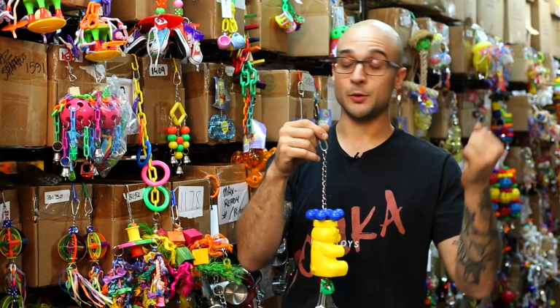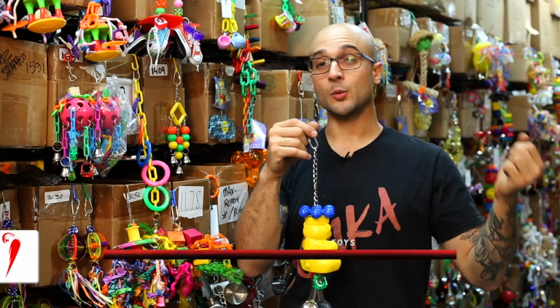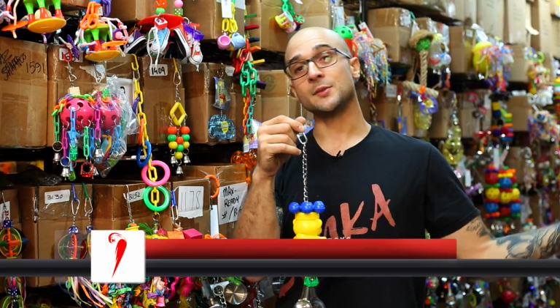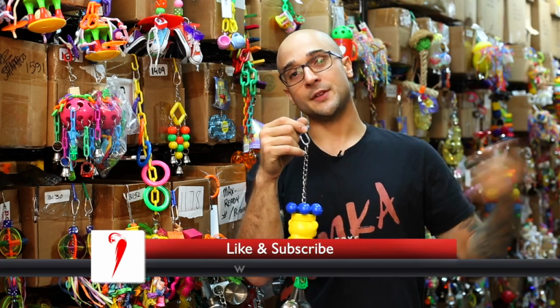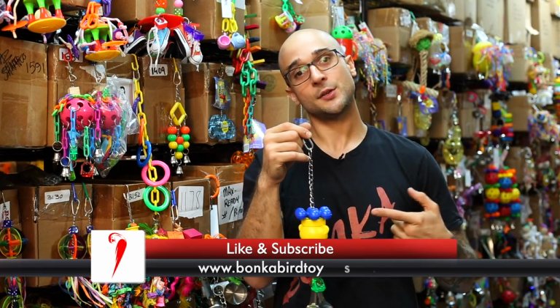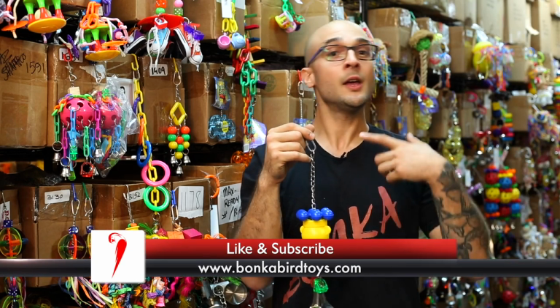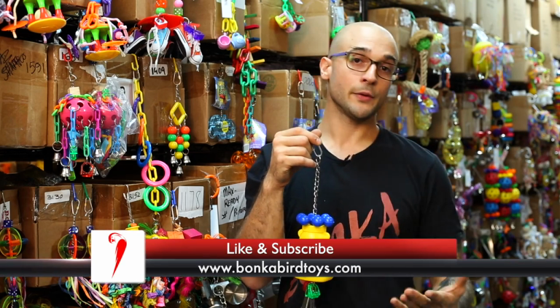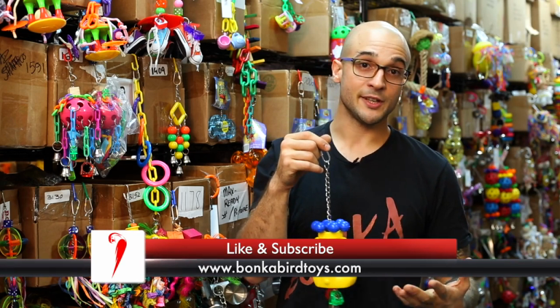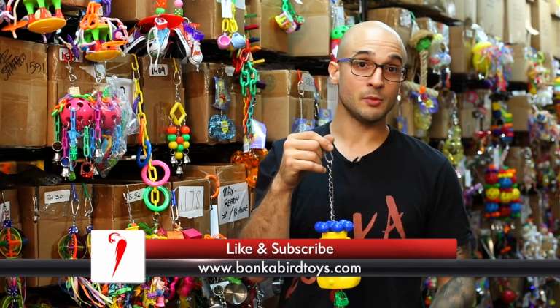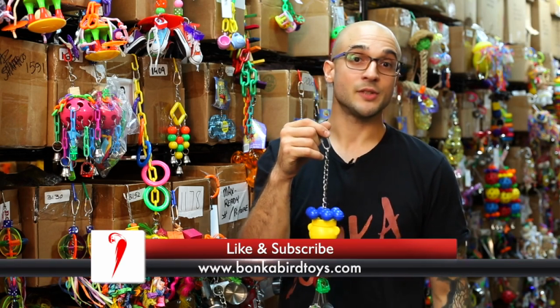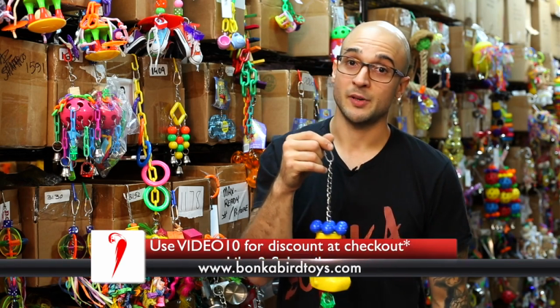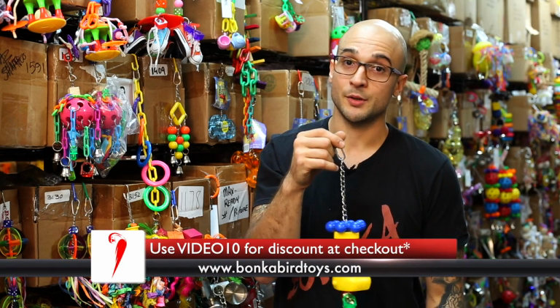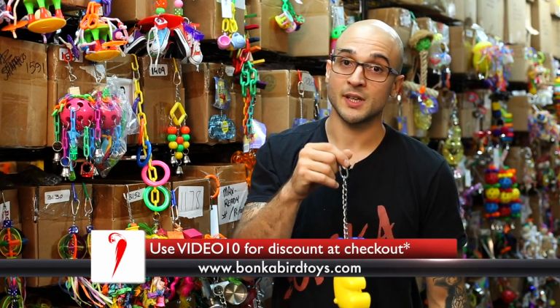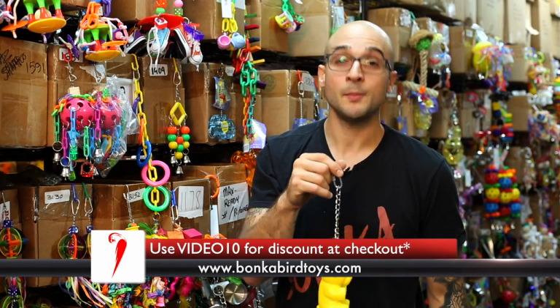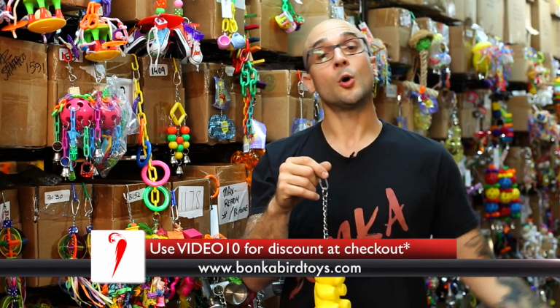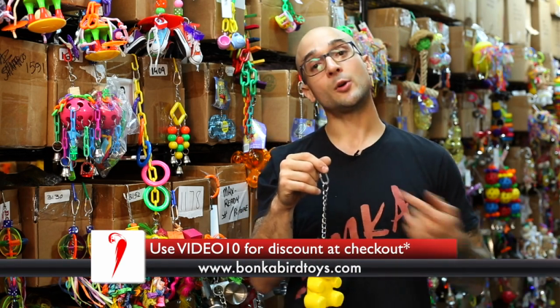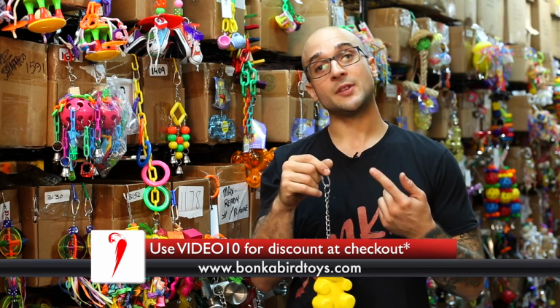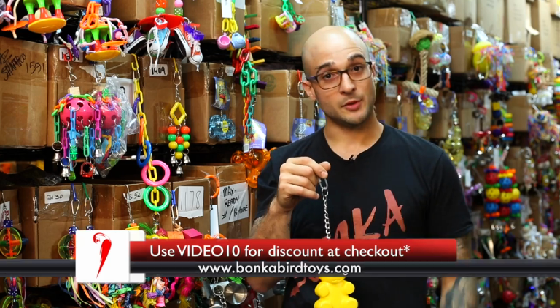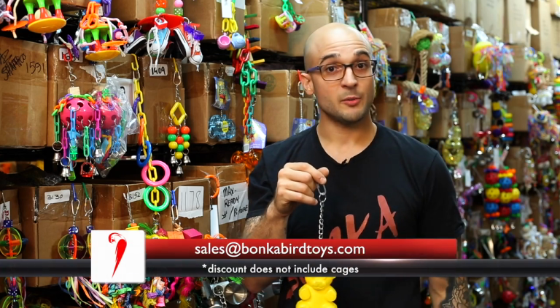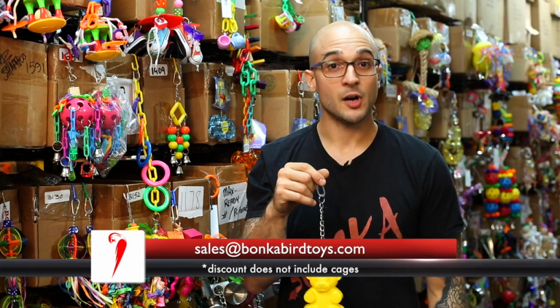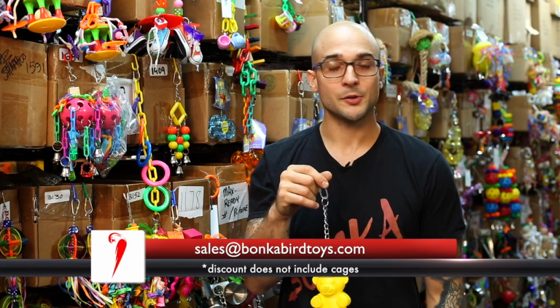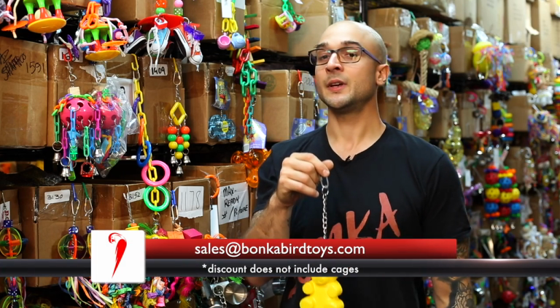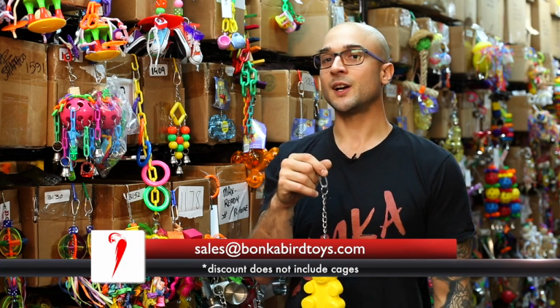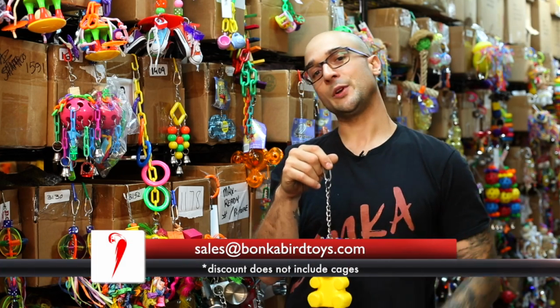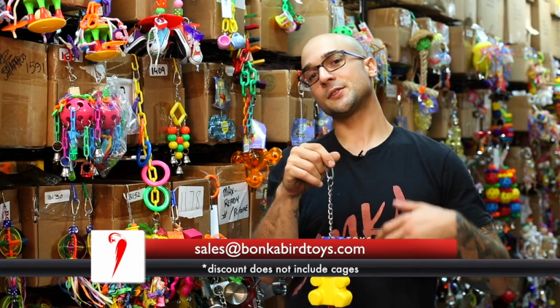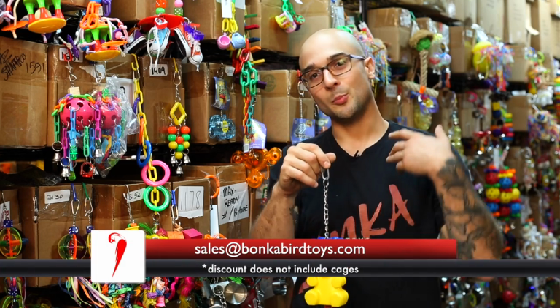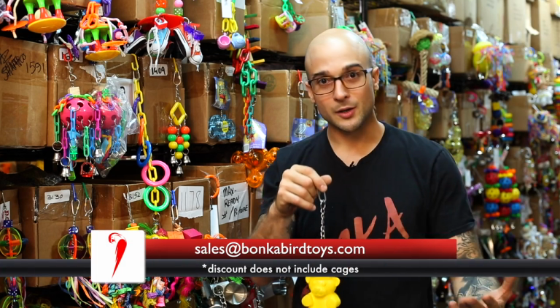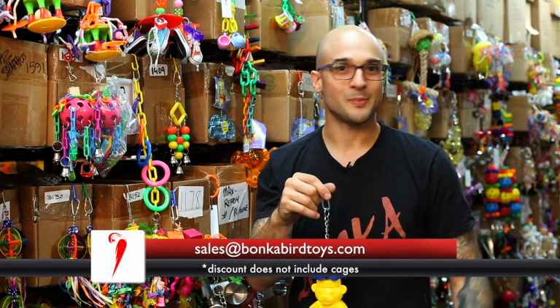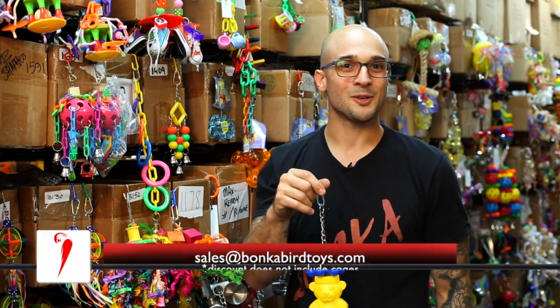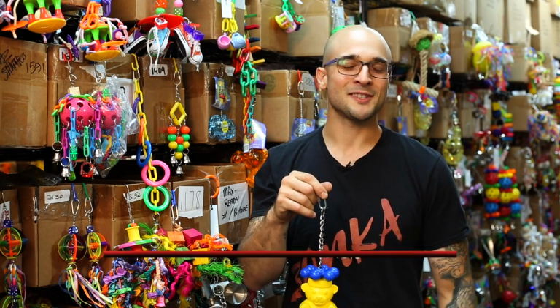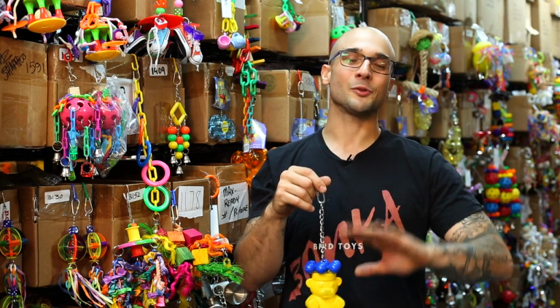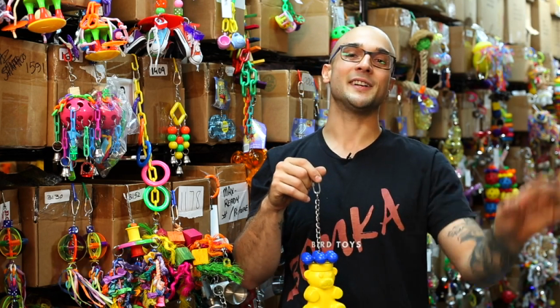If you do have any questions about this bird toy, feel free to send us an email to sales@bonkerbirdtoys.com or head to our website www.bonkerbirdtoys.com. We know your pet's going to go bonkers for Bonker Bird Toys — have a great day.